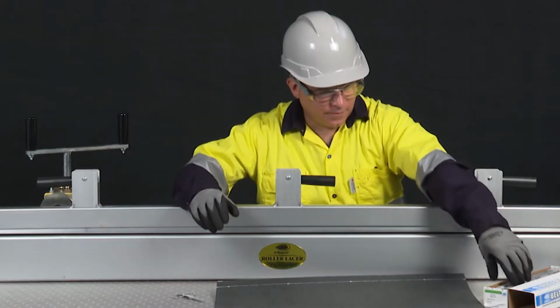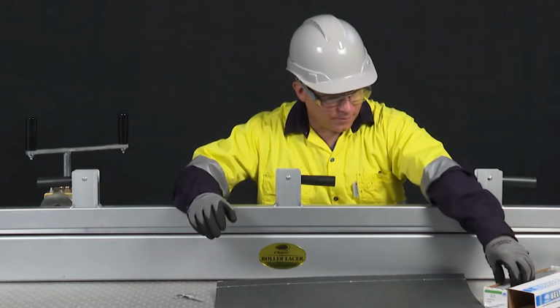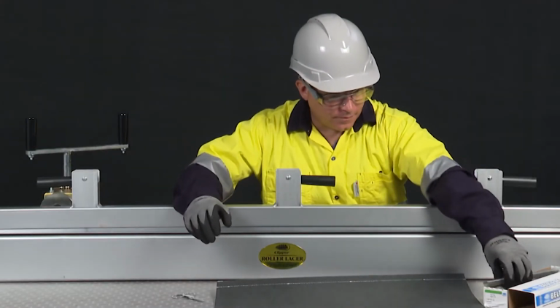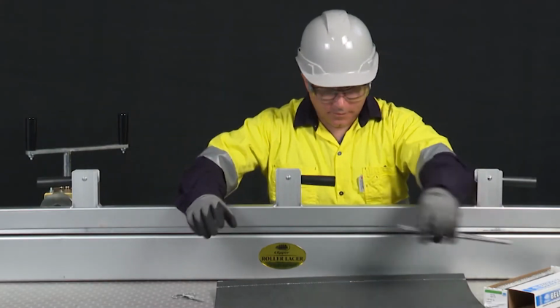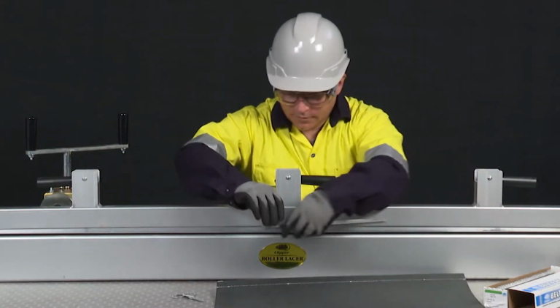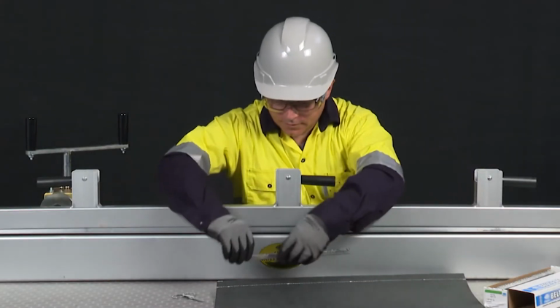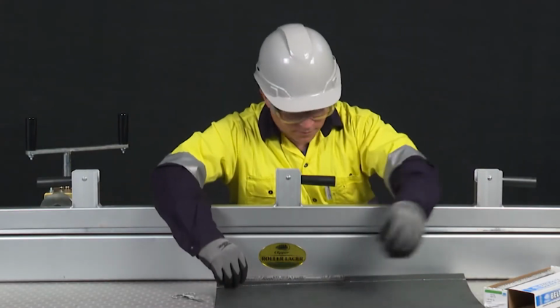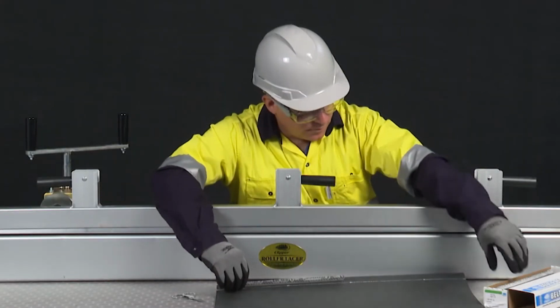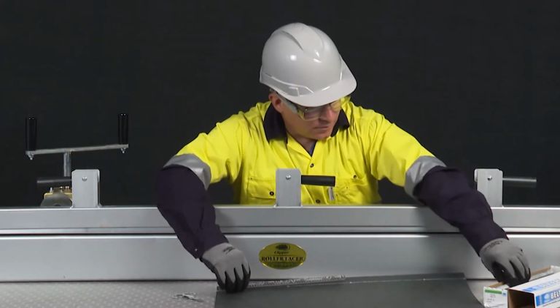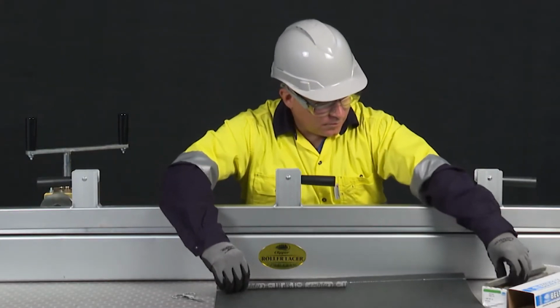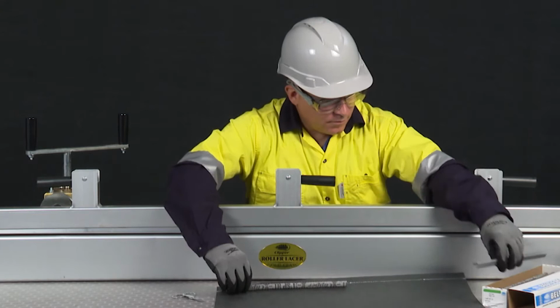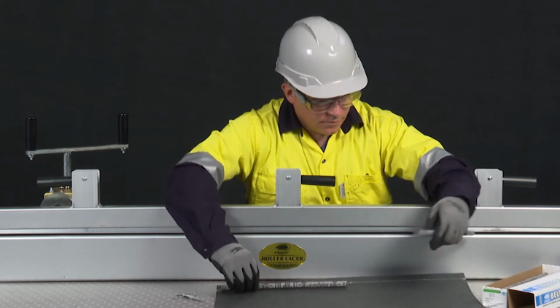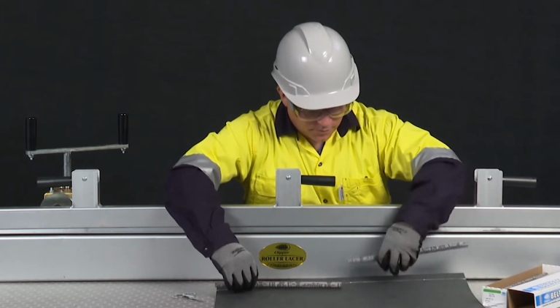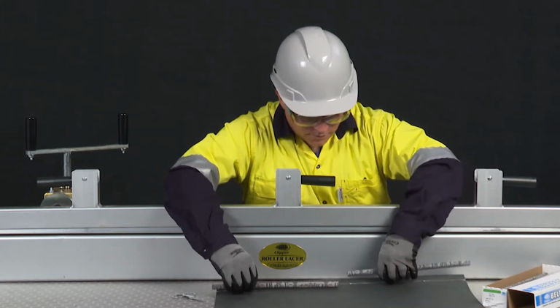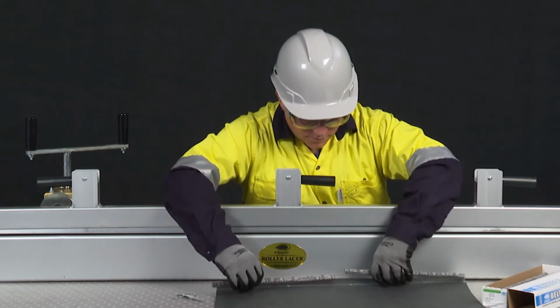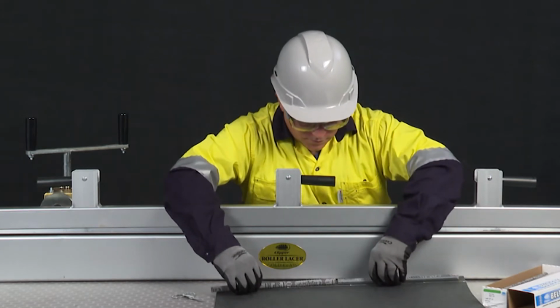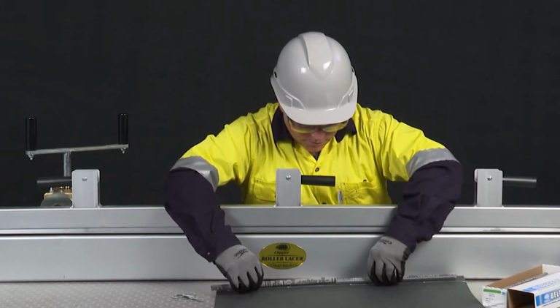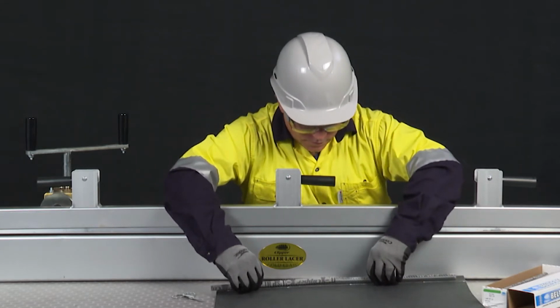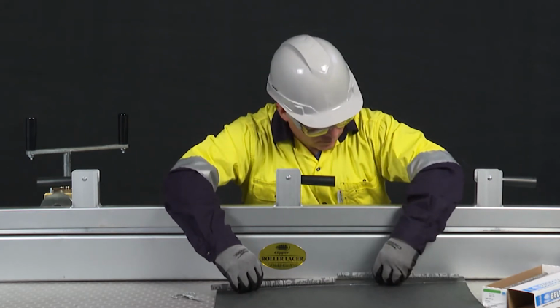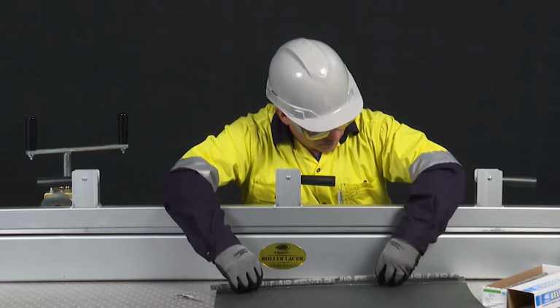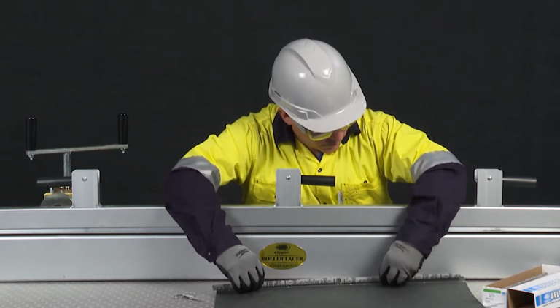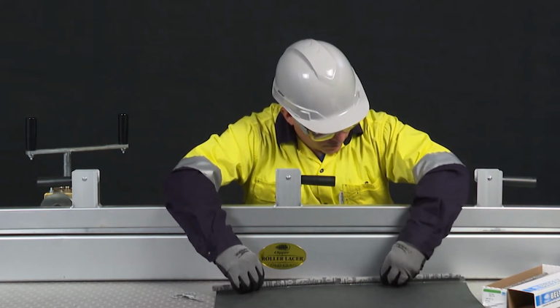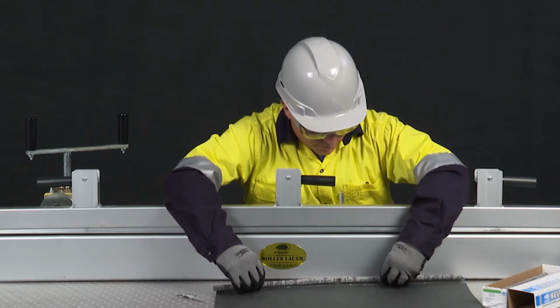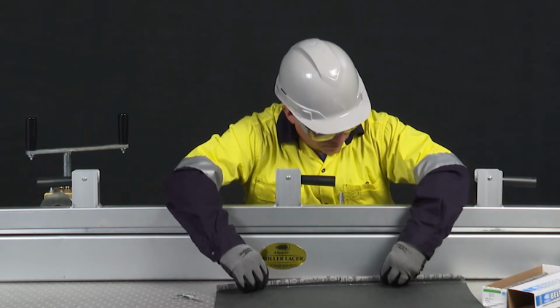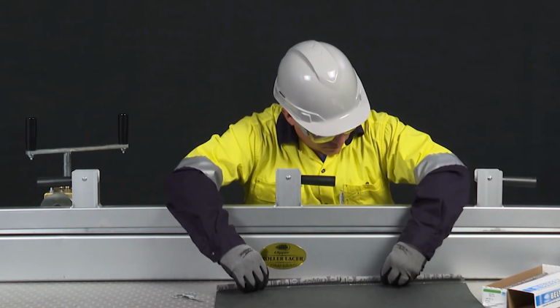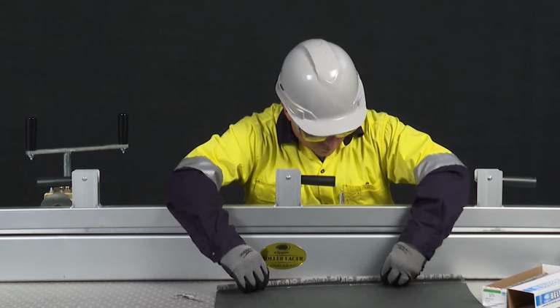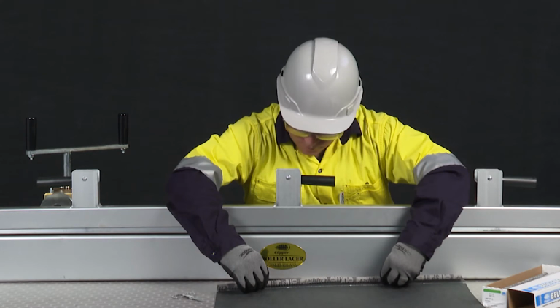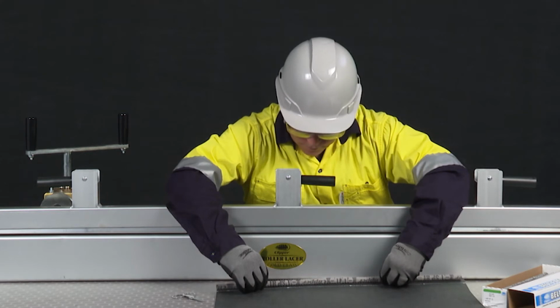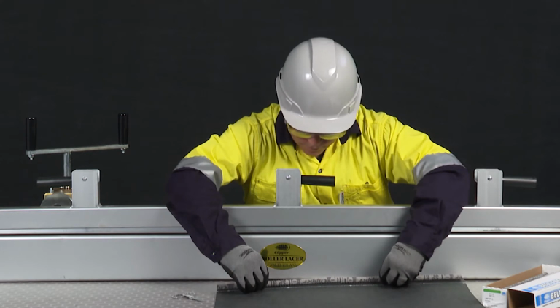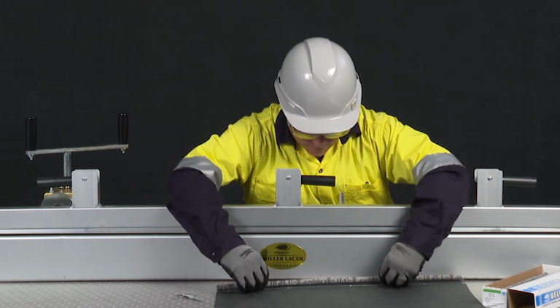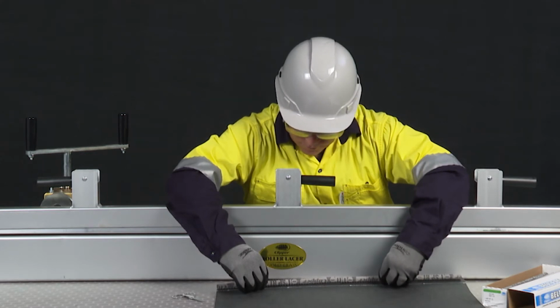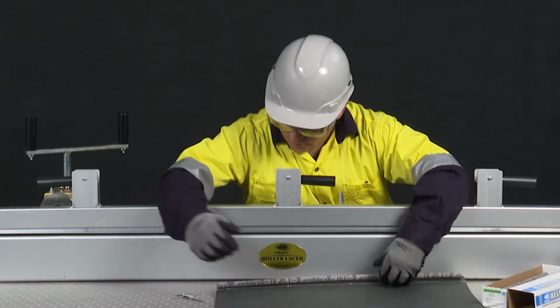After cutting, proceed with lacing the belt. With the belt on a solid surface, measure the length of the belt to be laced and remove any excess hooks.